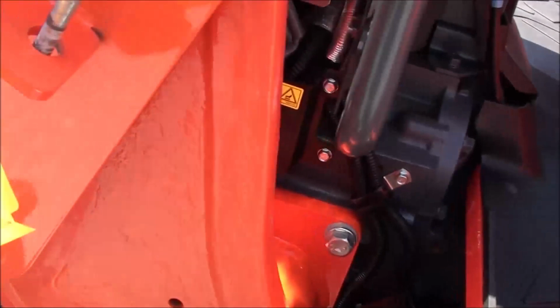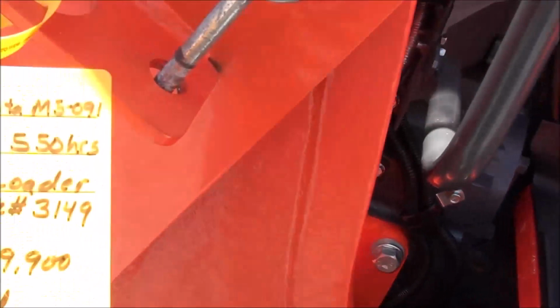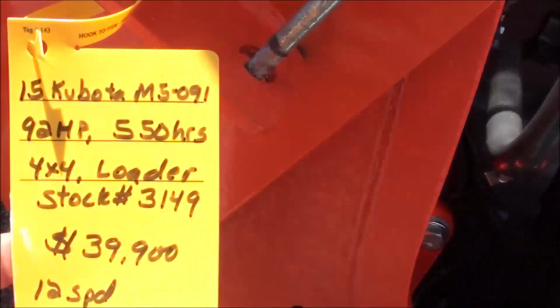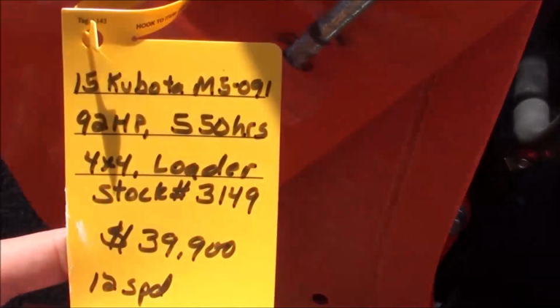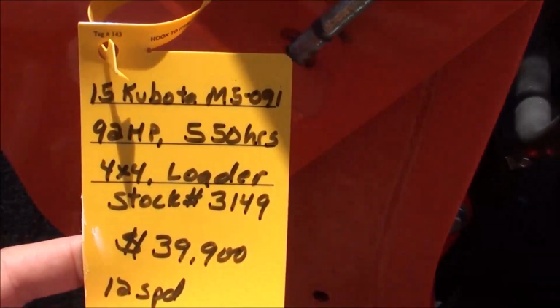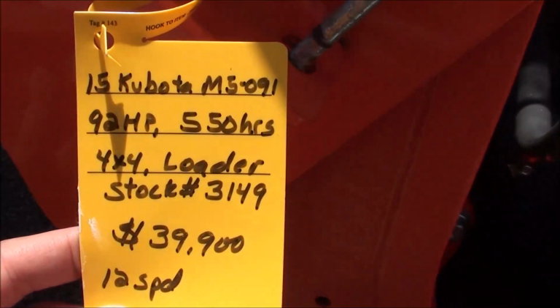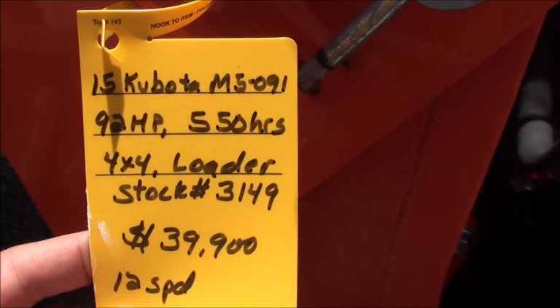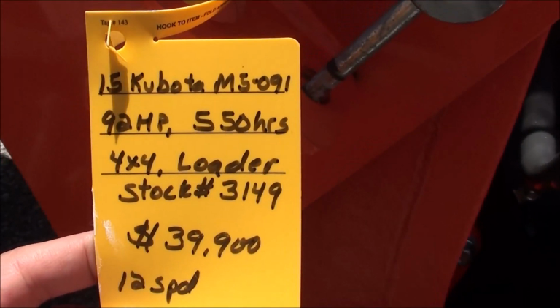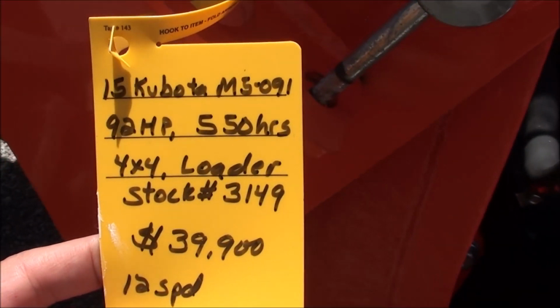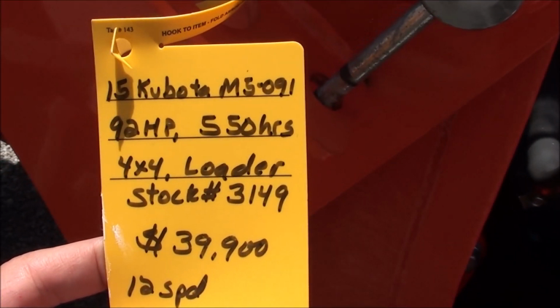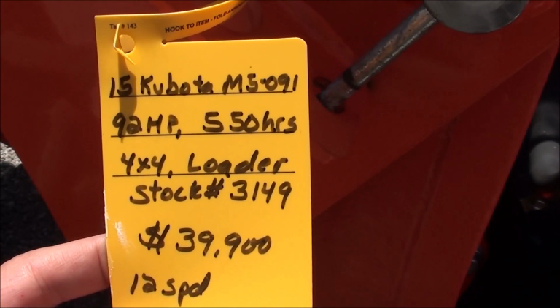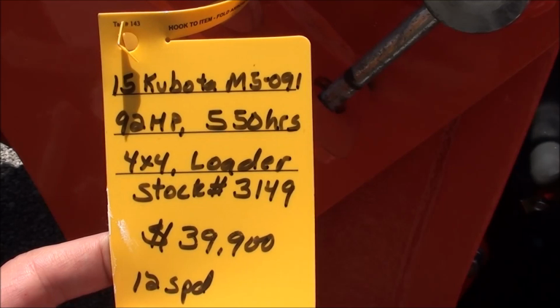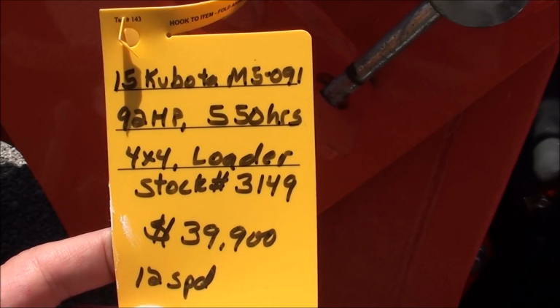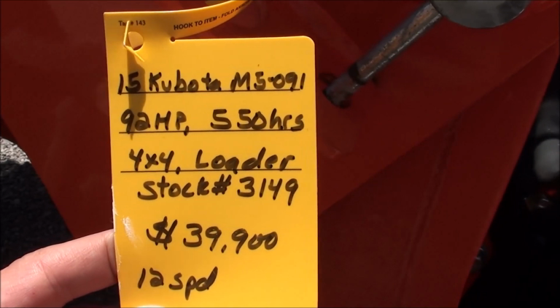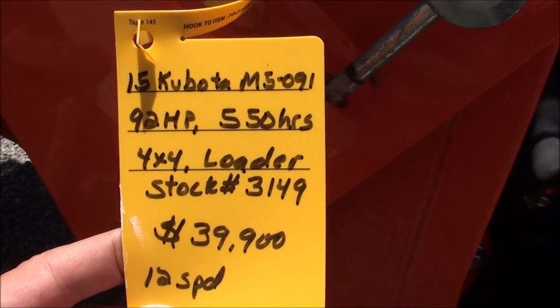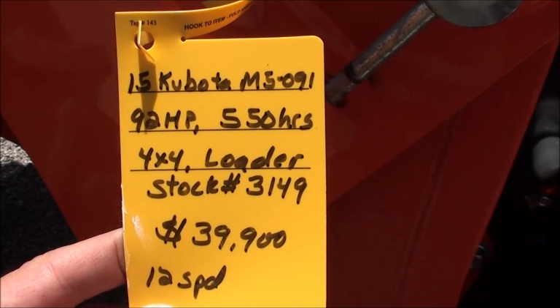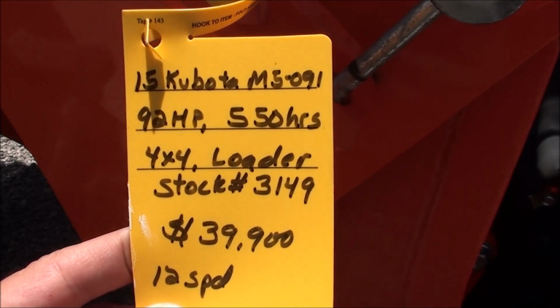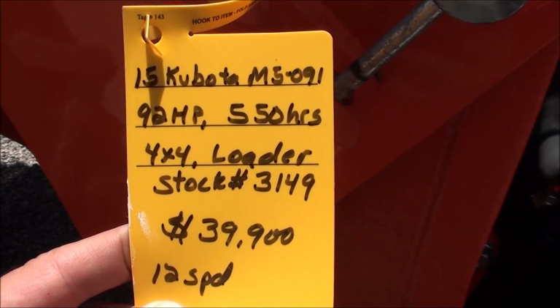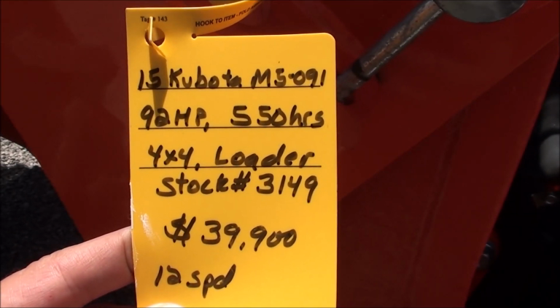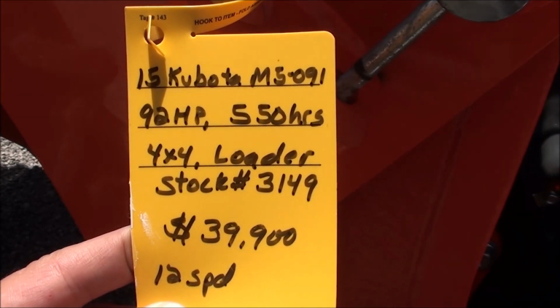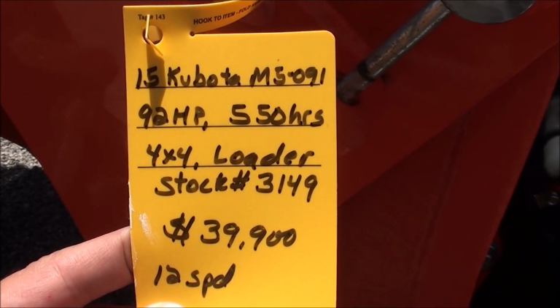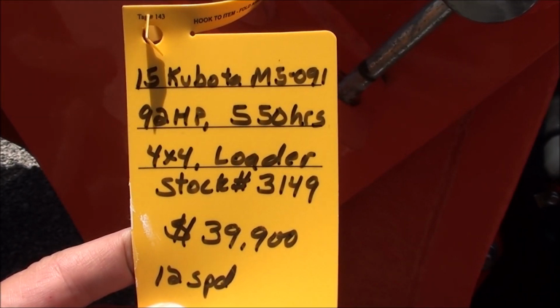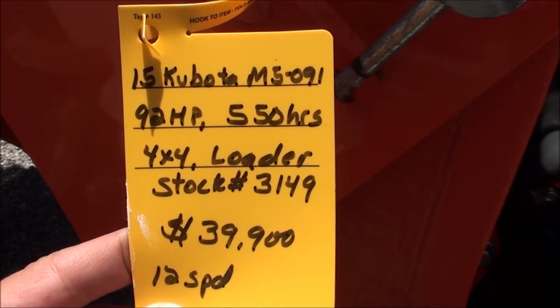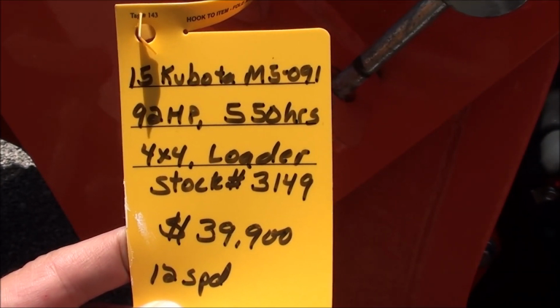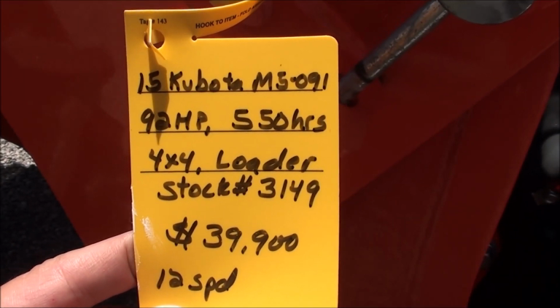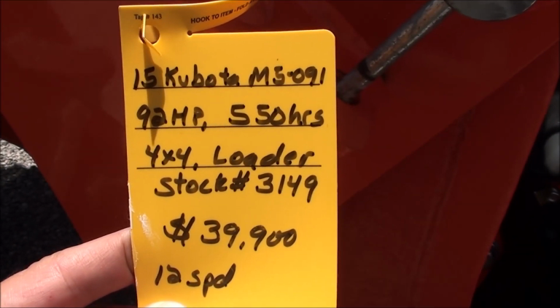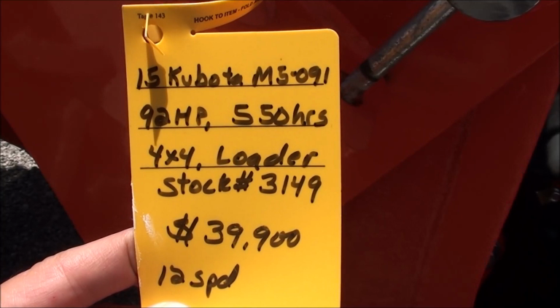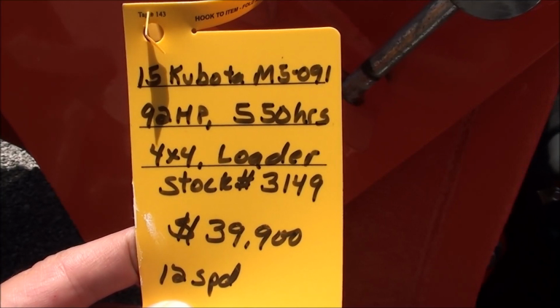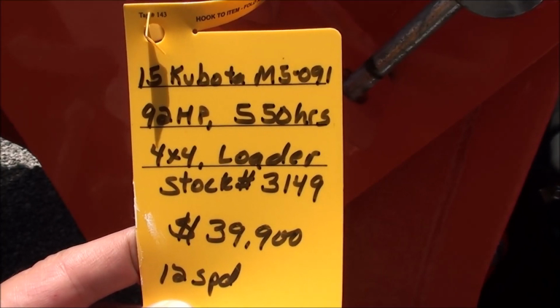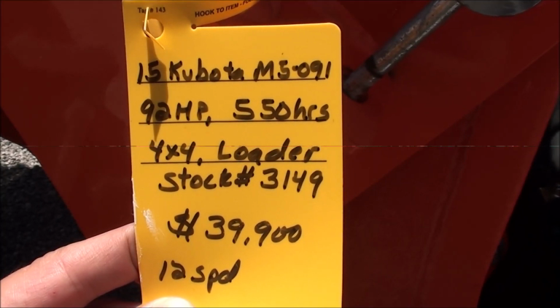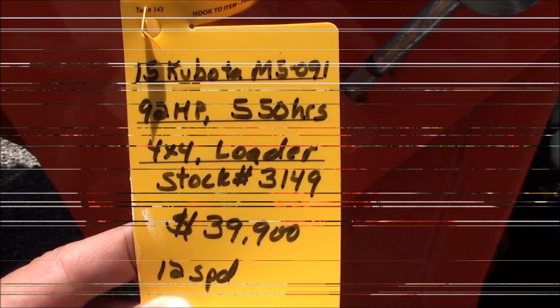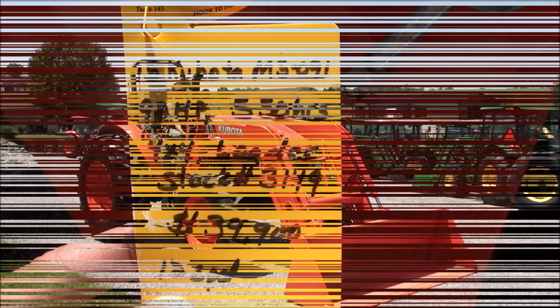Very nice, very clean tractor. We do take trades as well as offer trucking and financing. The tractor also must pass a 40-point inspection prior to pickup or delivery. If you have any questions regarding this unit, please contact us.